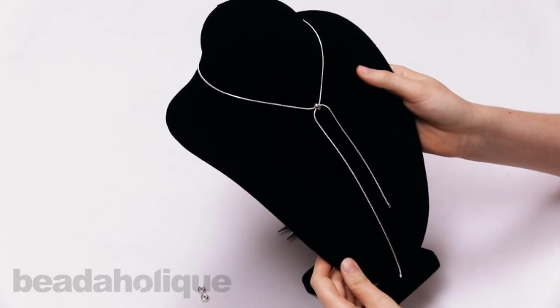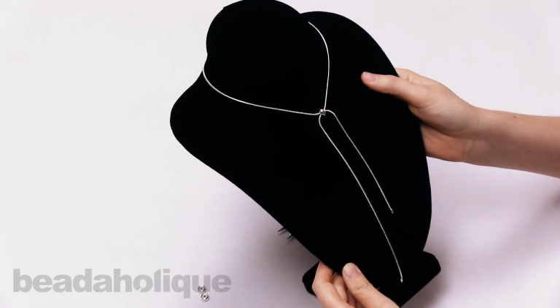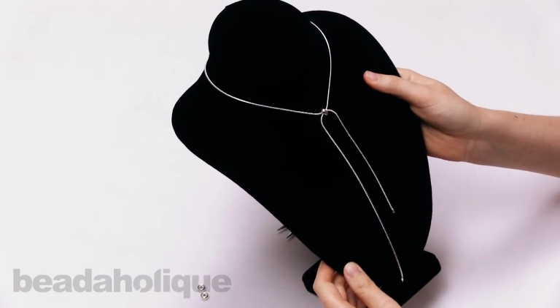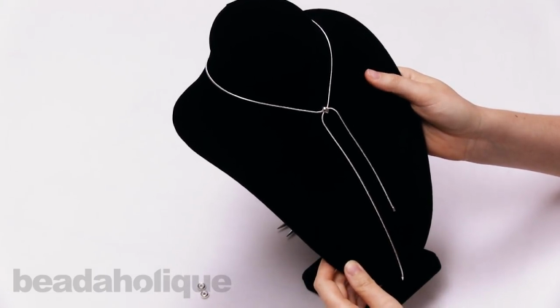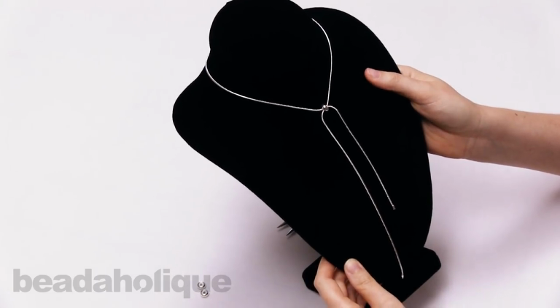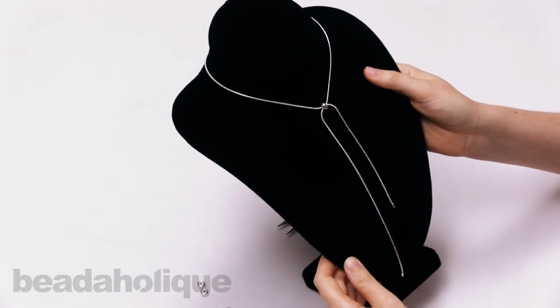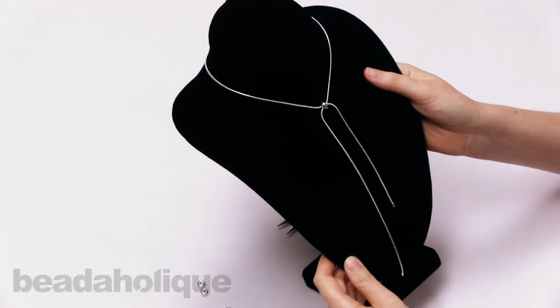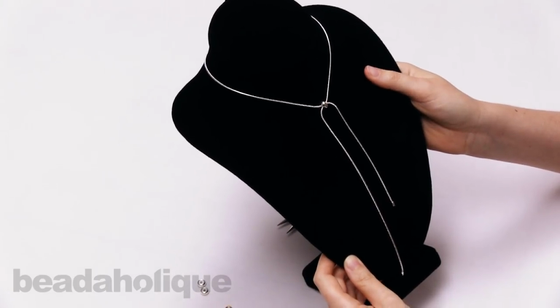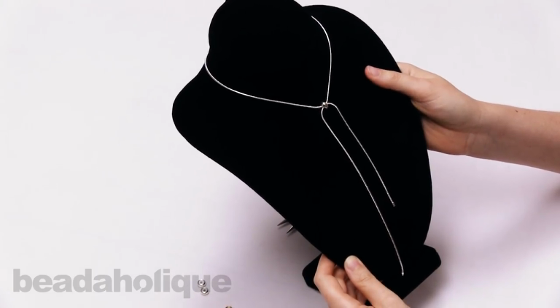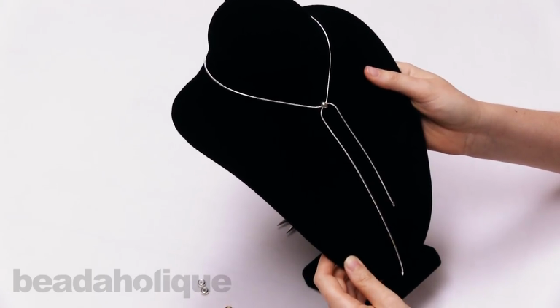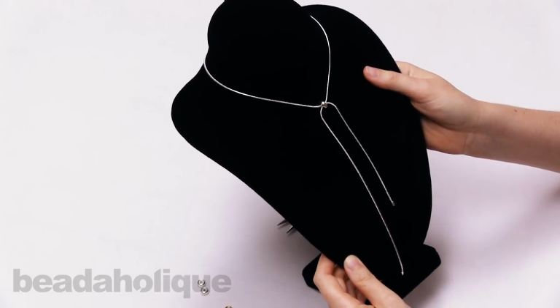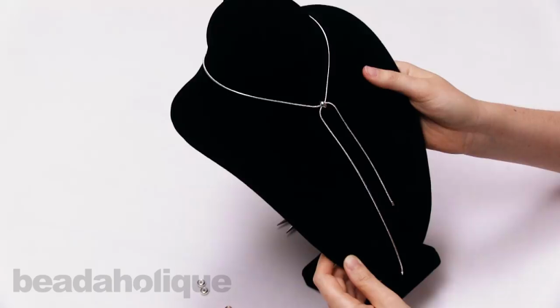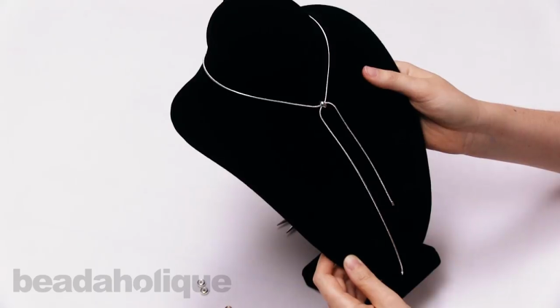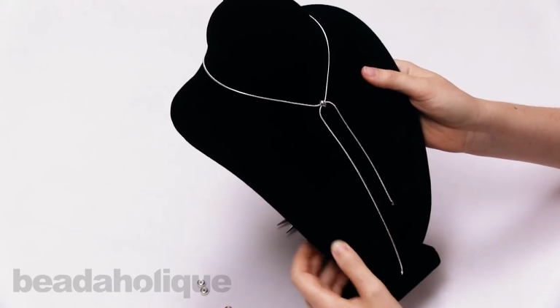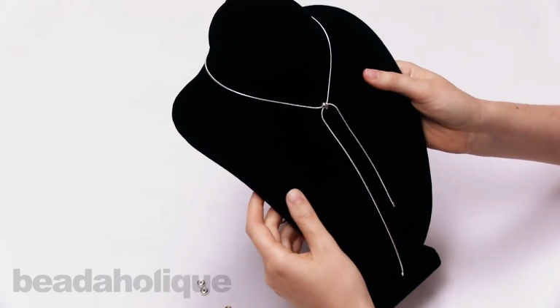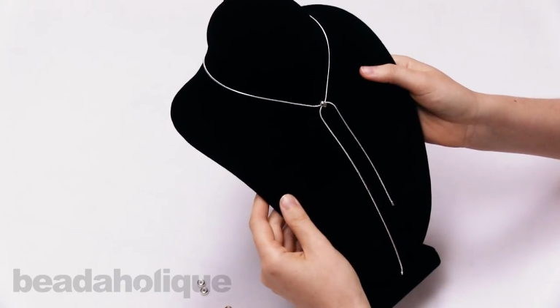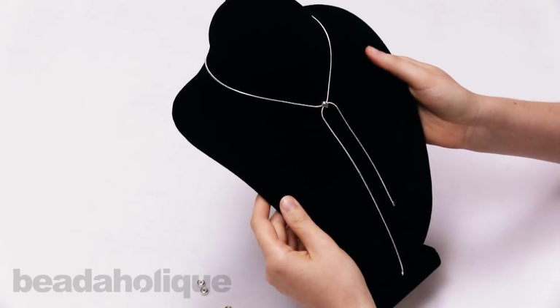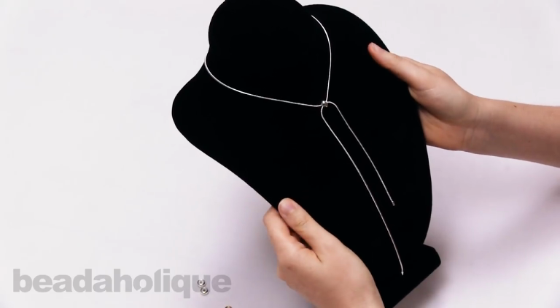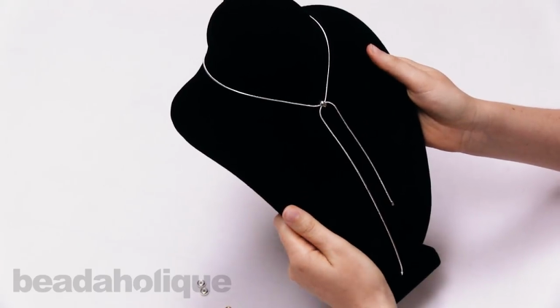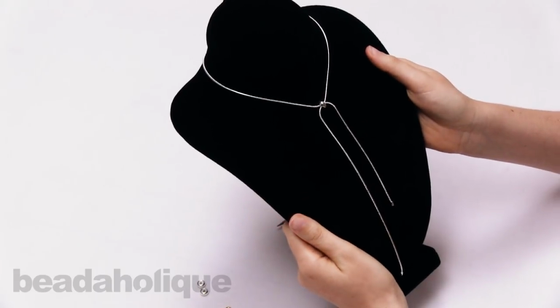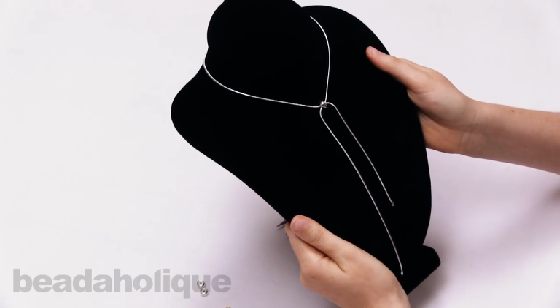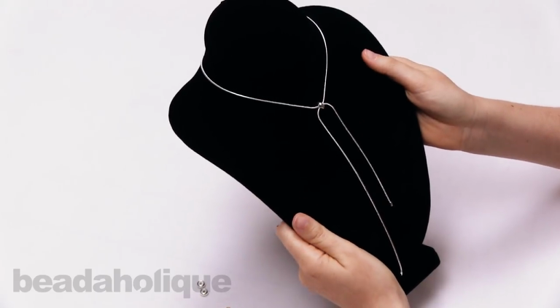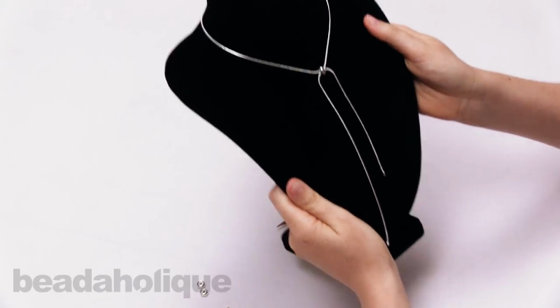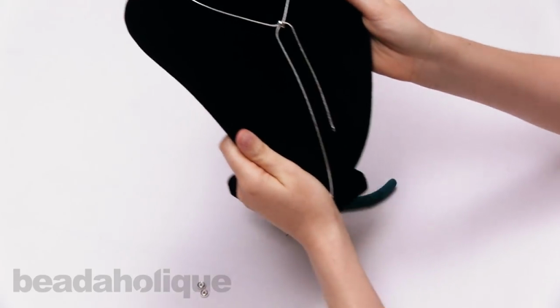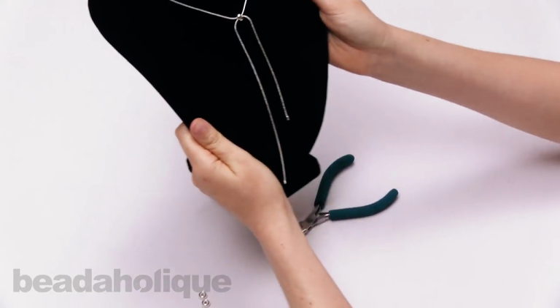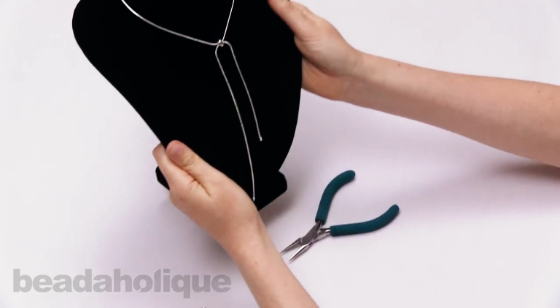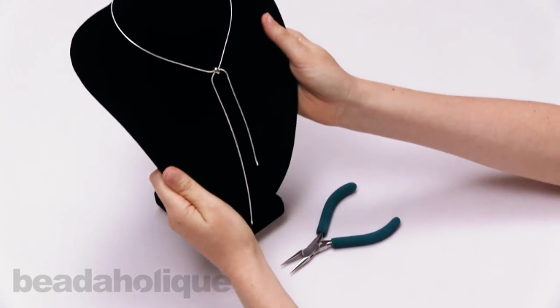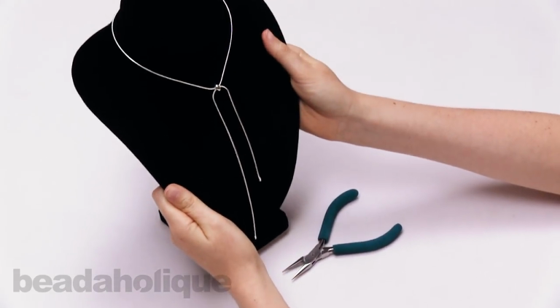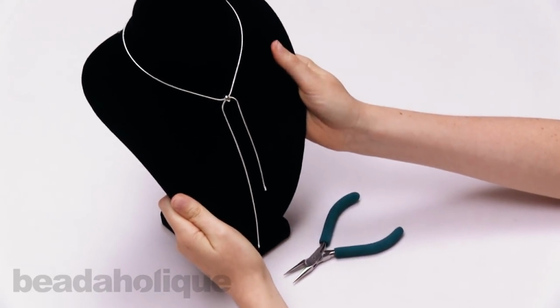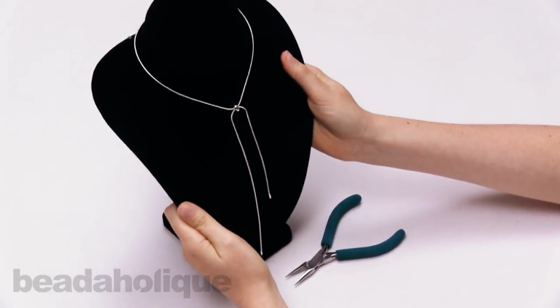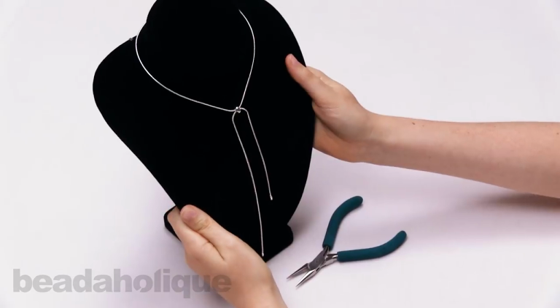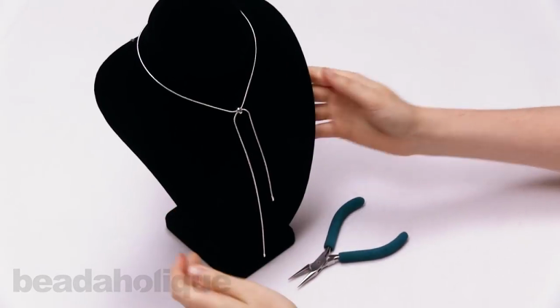That is how to make a quick and easy adjustable slider necklace. You can find all of these supplies at Beadaholique.com. Thanks so much for watching!